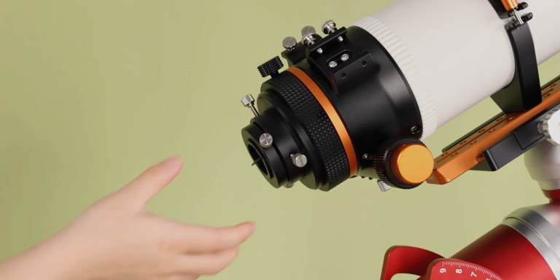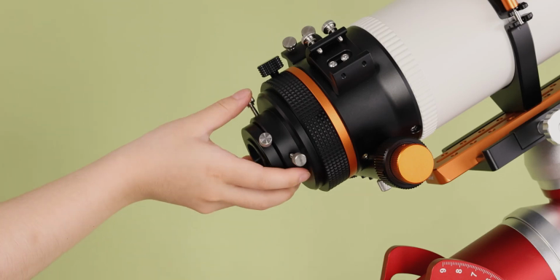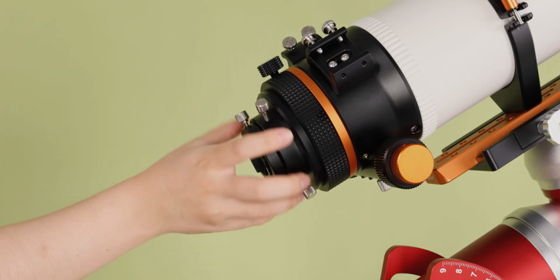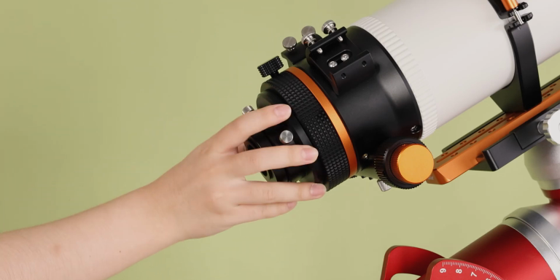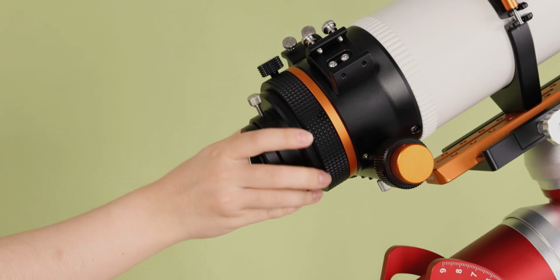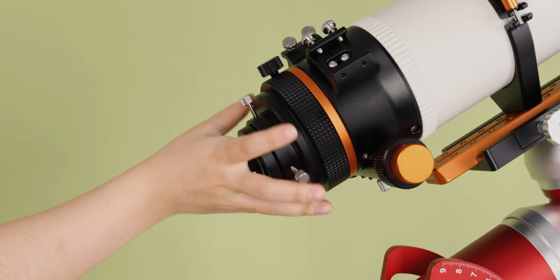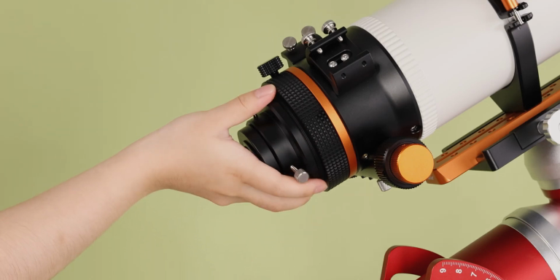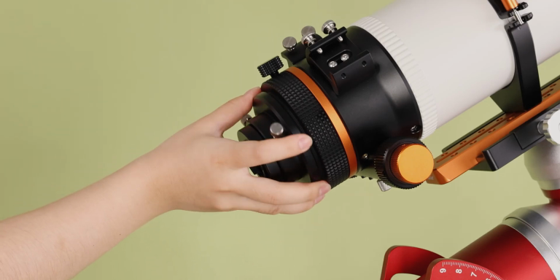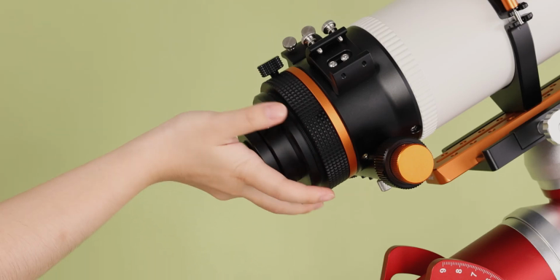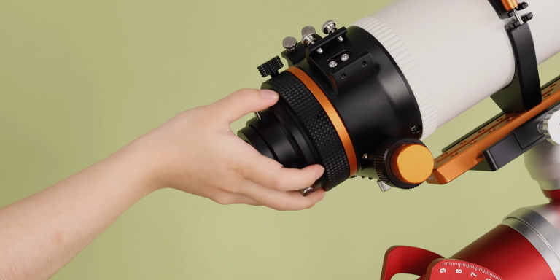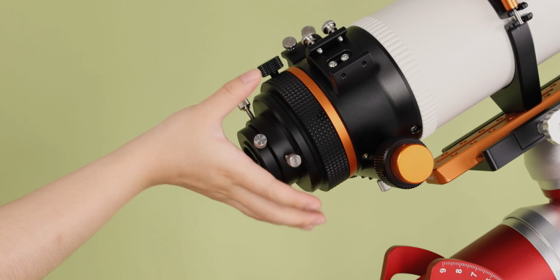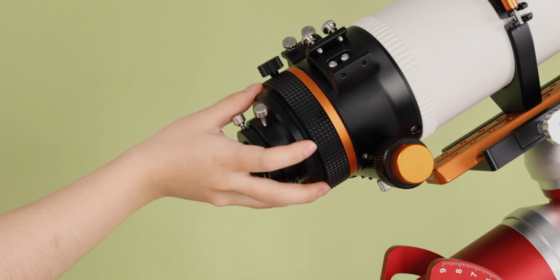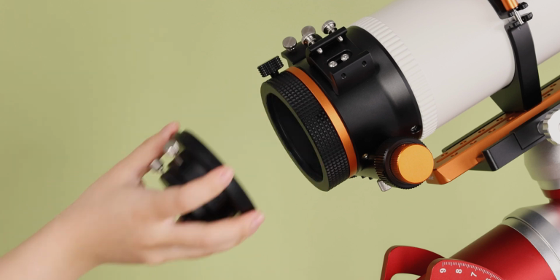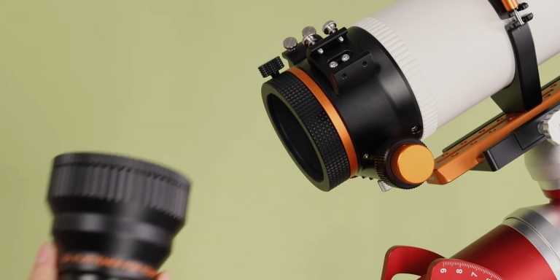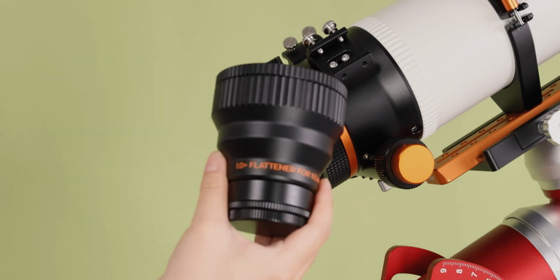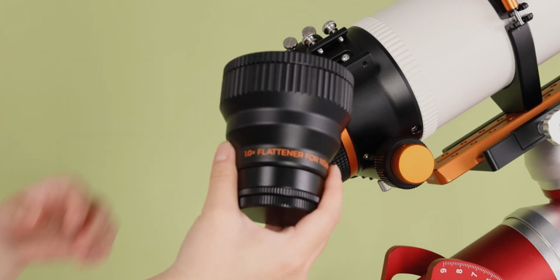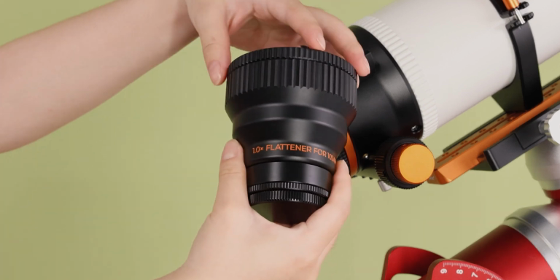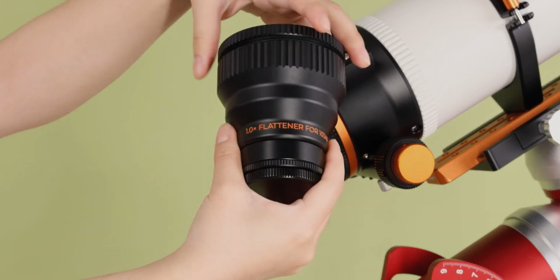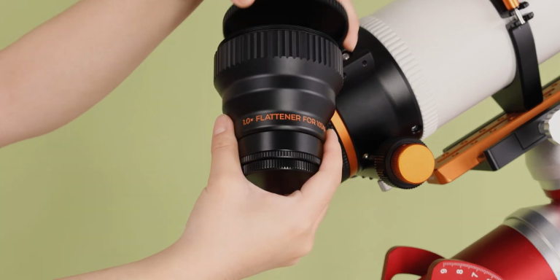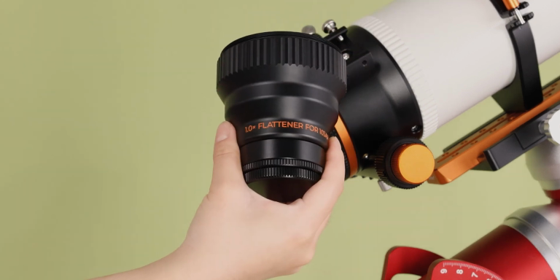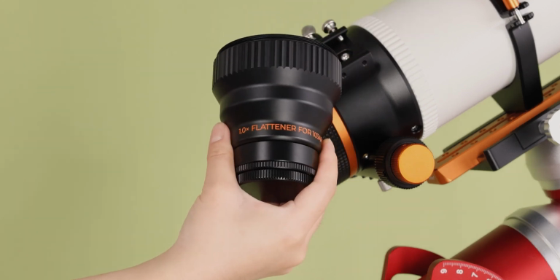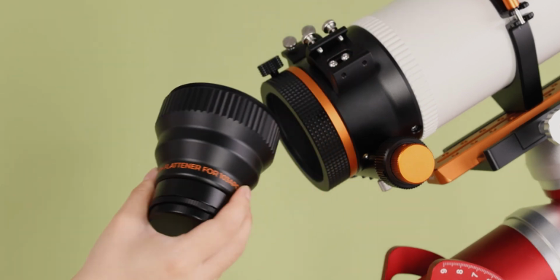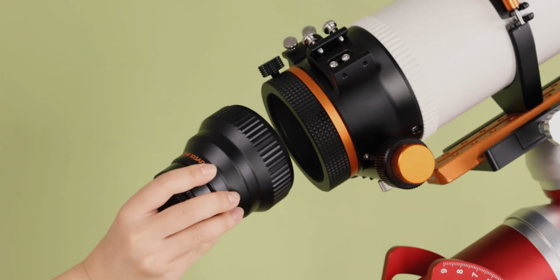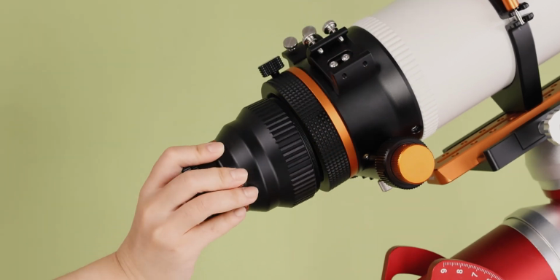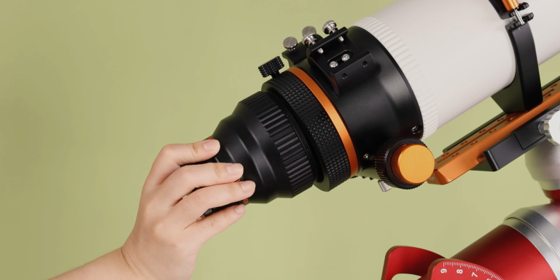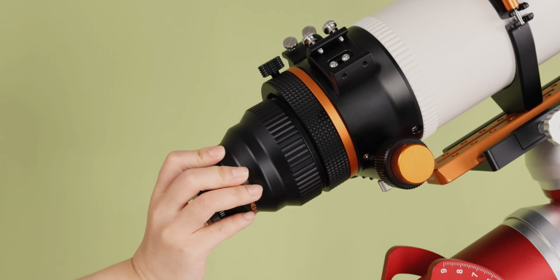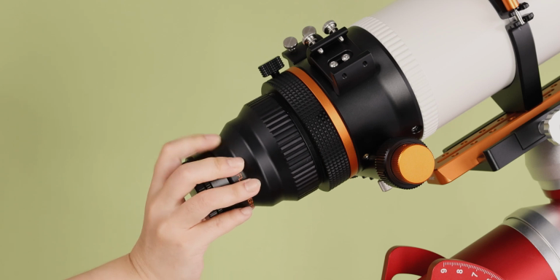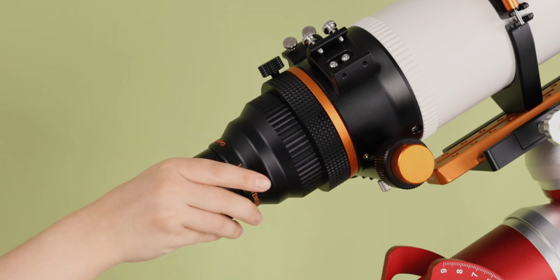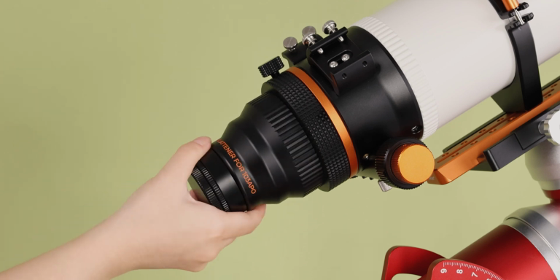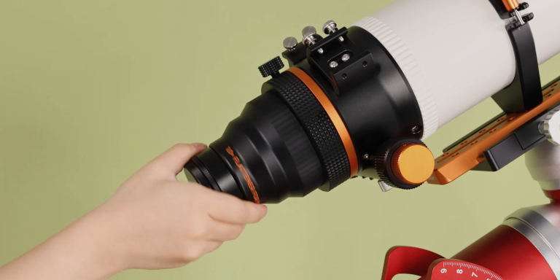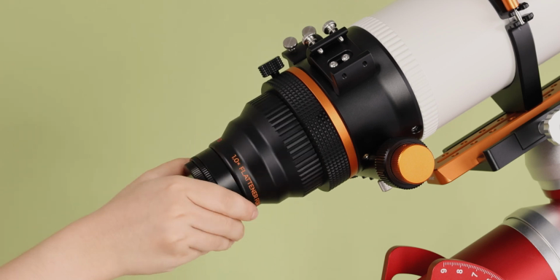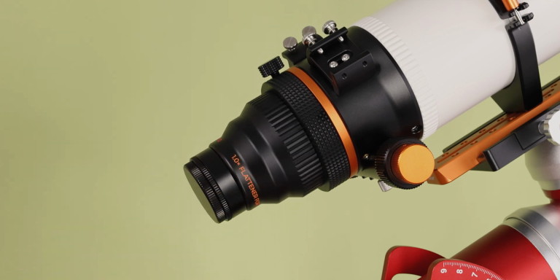When installing, unscrew the visual adapter of the 103 APO, unscrew the lens cap of the flattener, and mount it into the 103 APO for use.